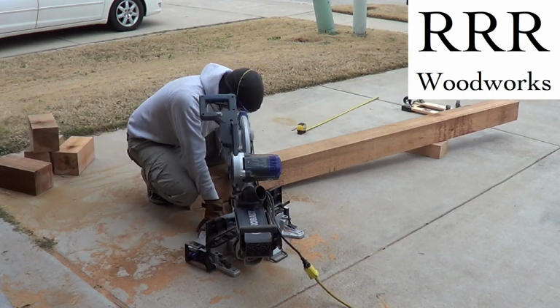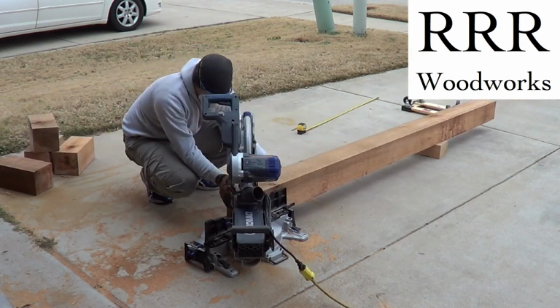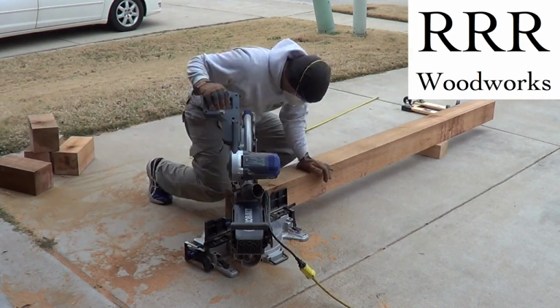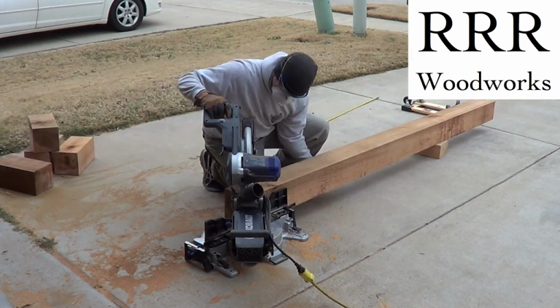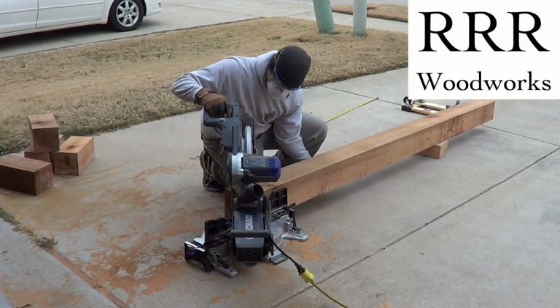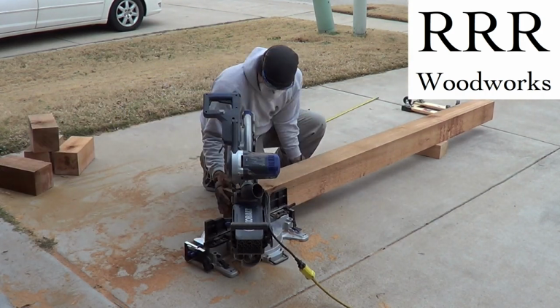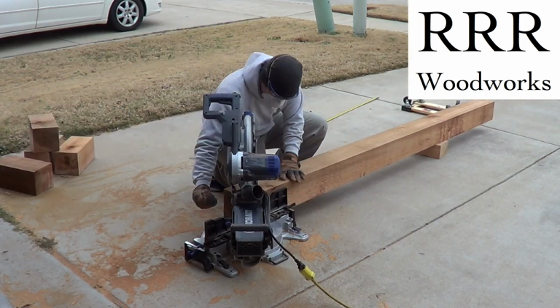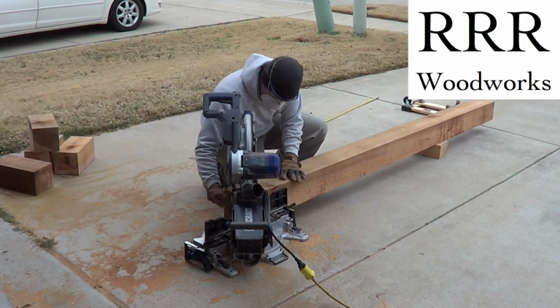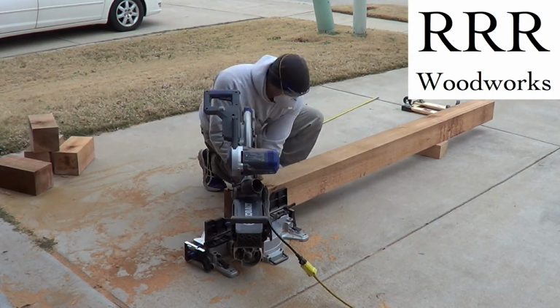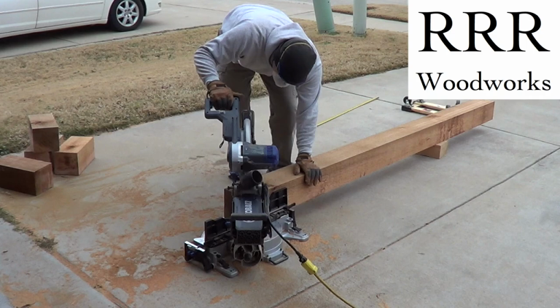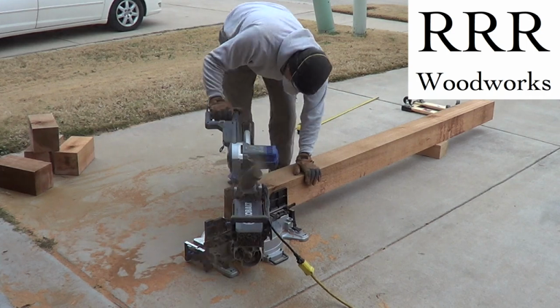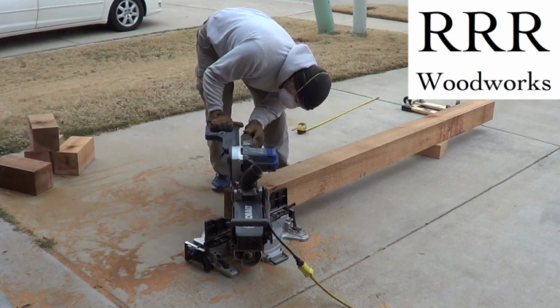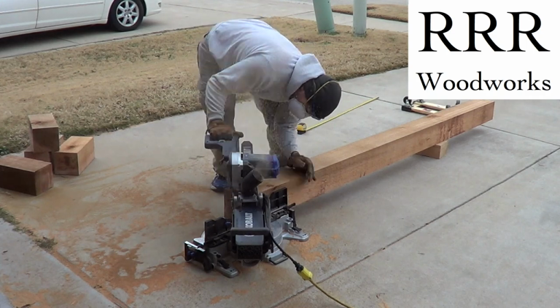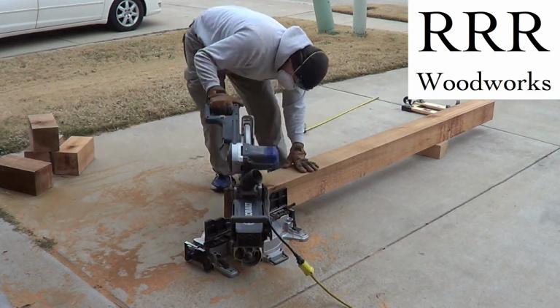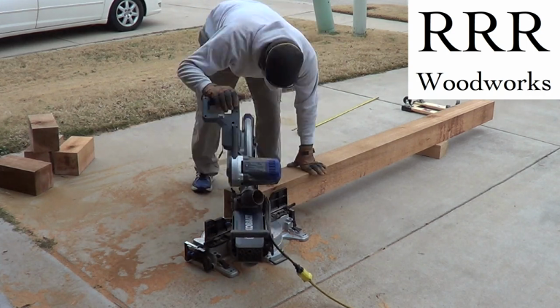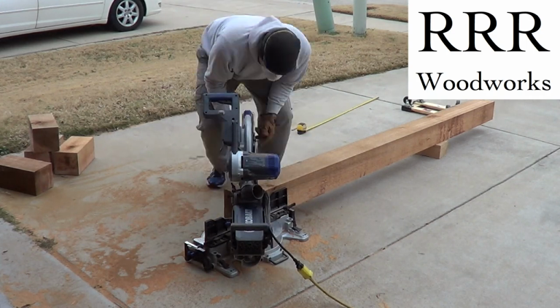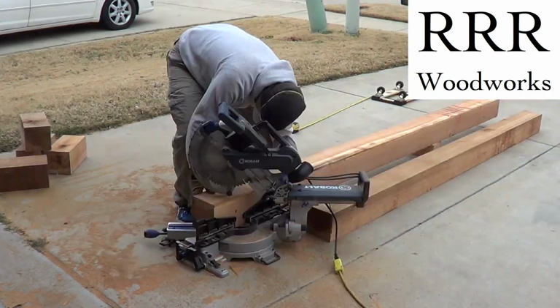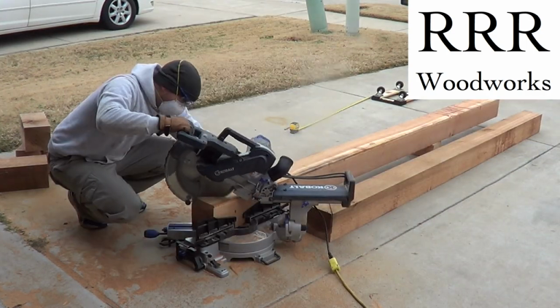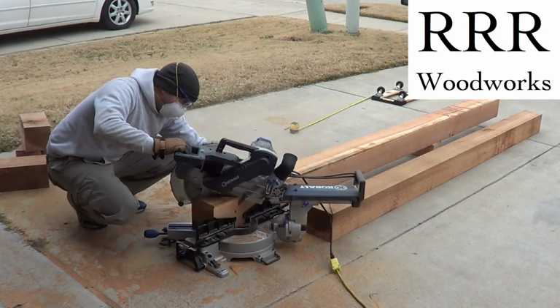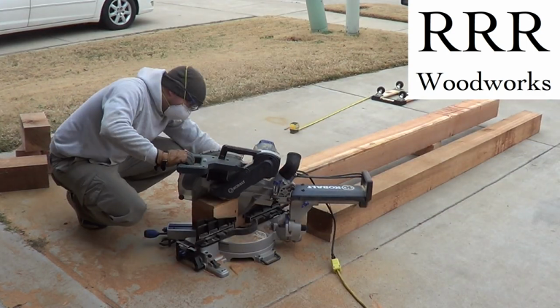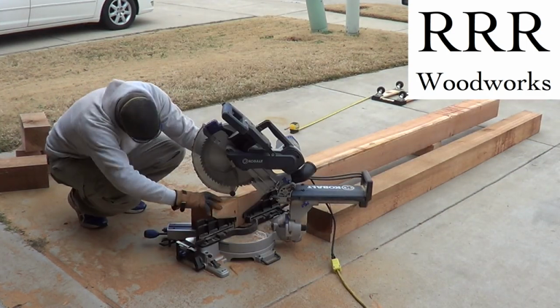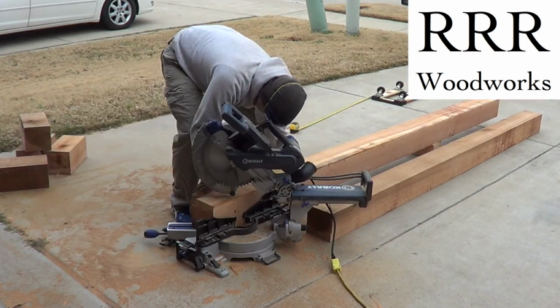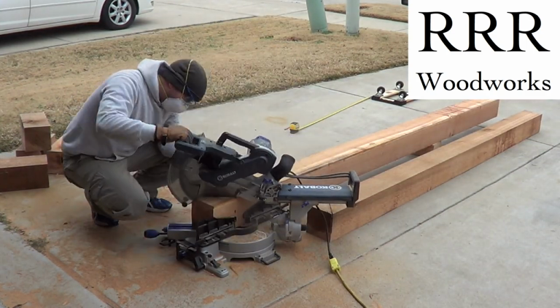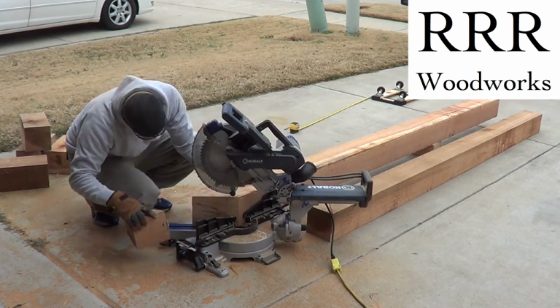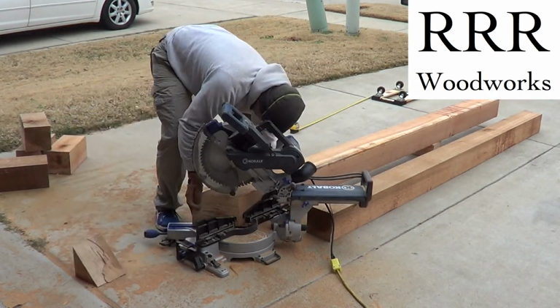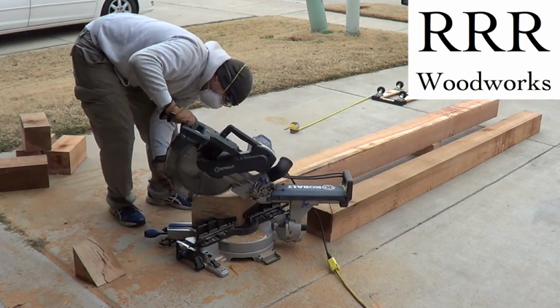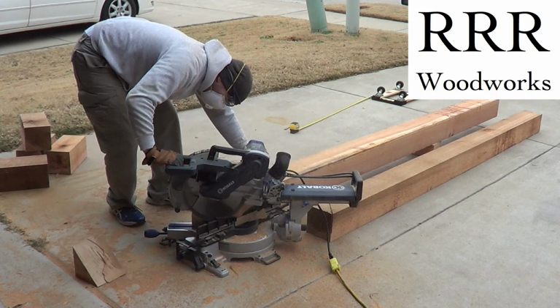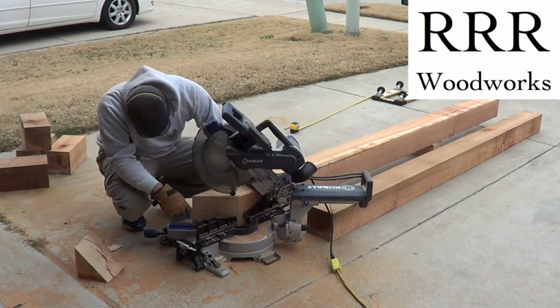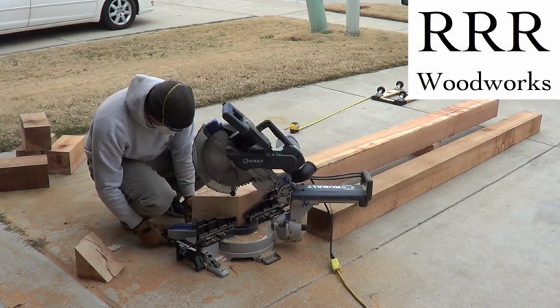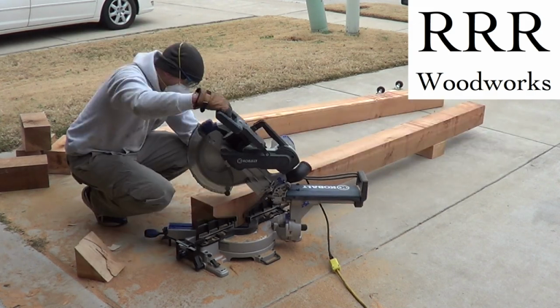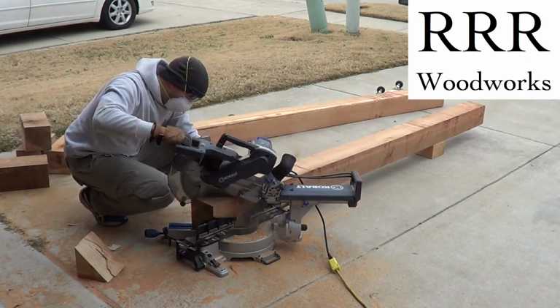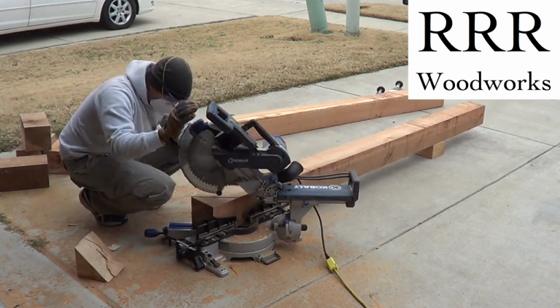The next step was to cut the 45-degree braces that are going to be sitting inside the posts going up to the 2x12s and 2x6s, so there are about 8 of them total.